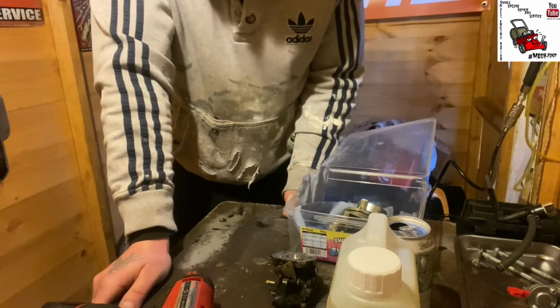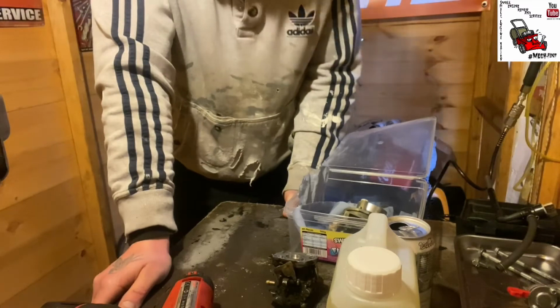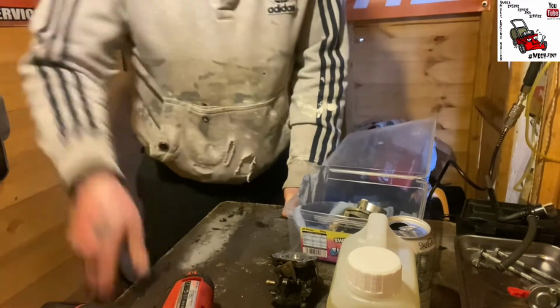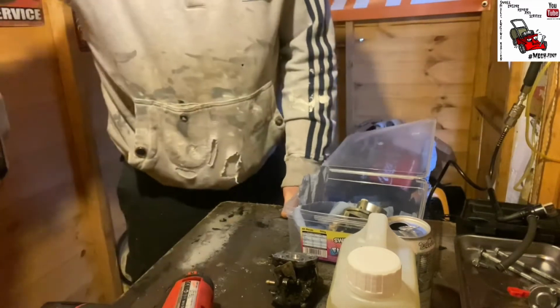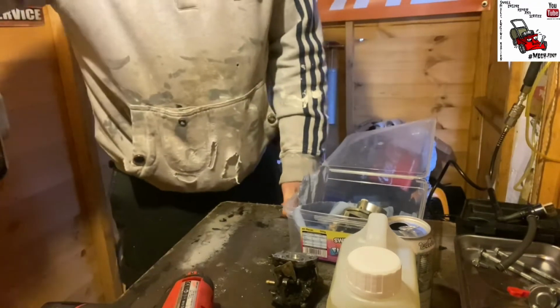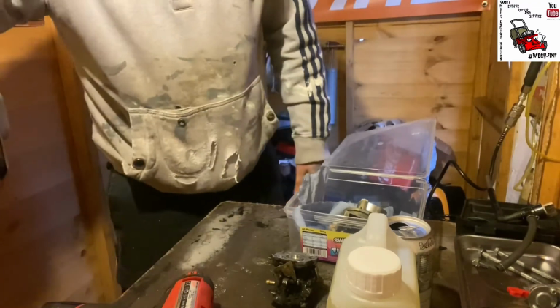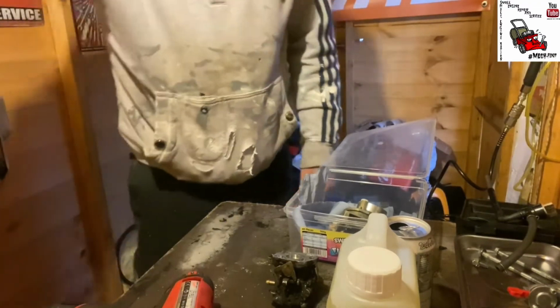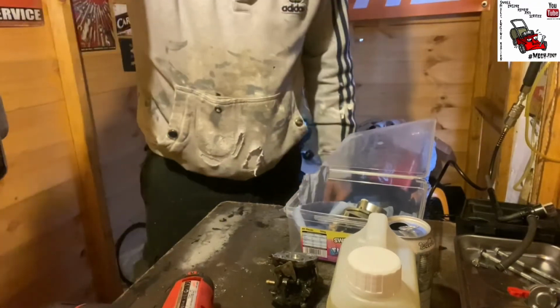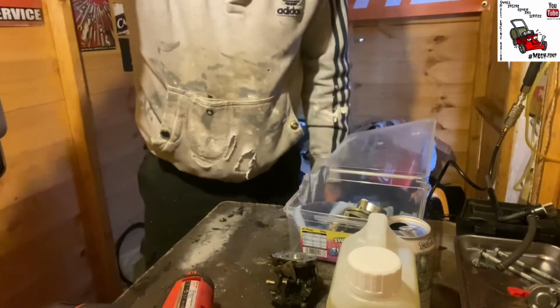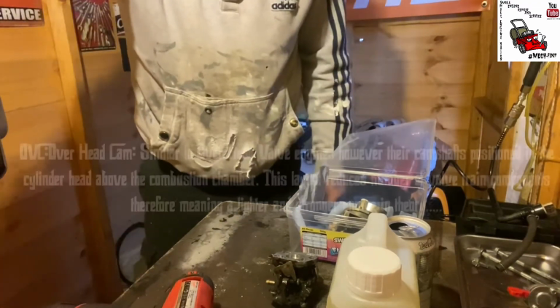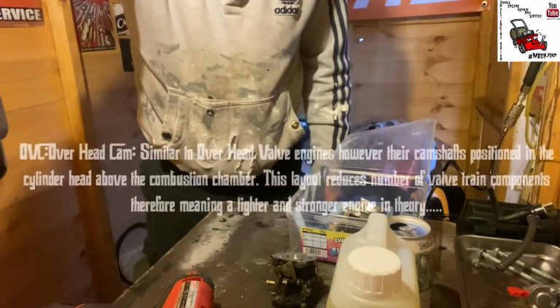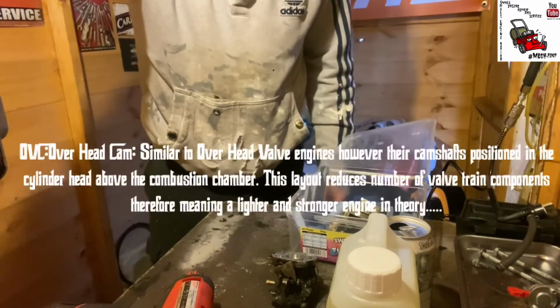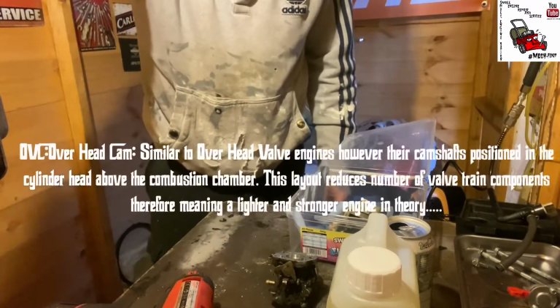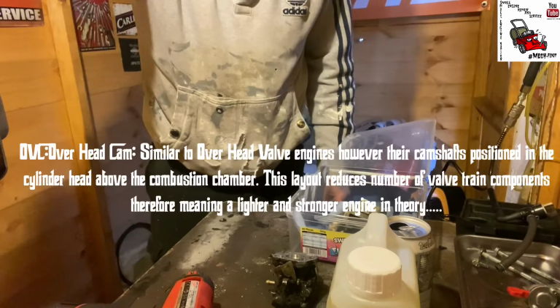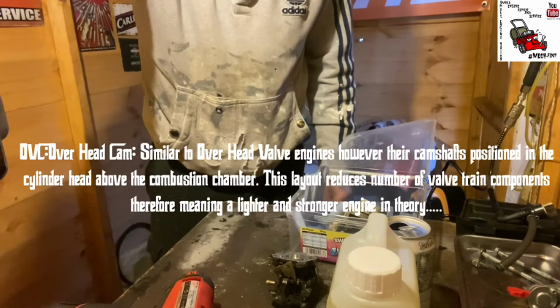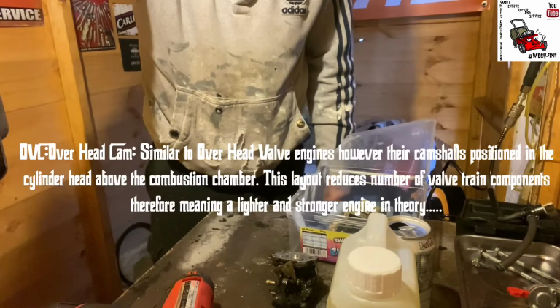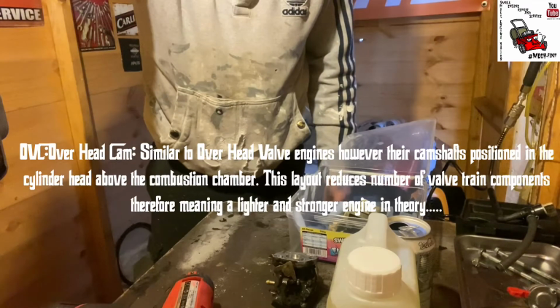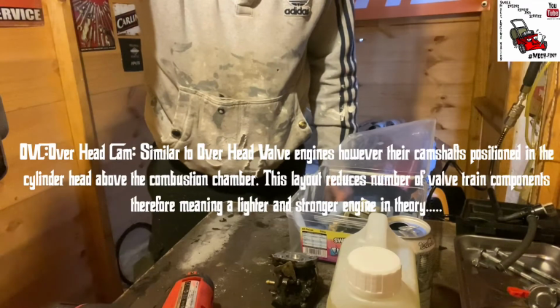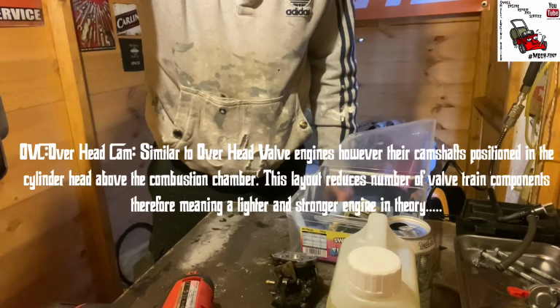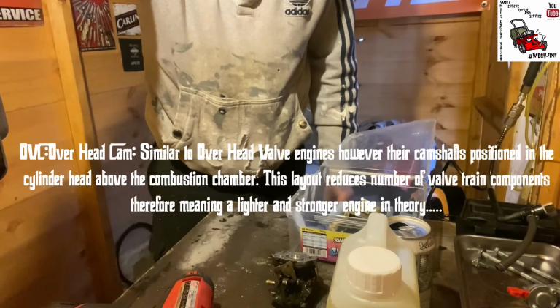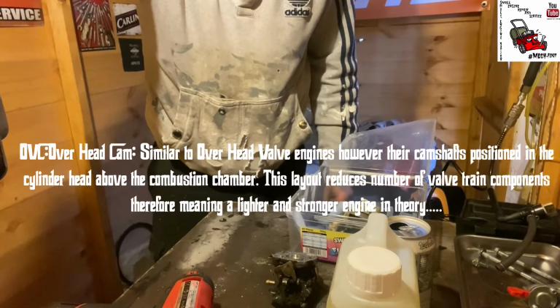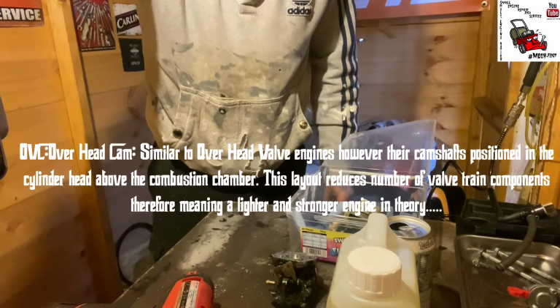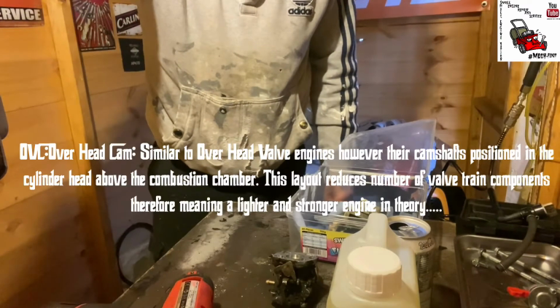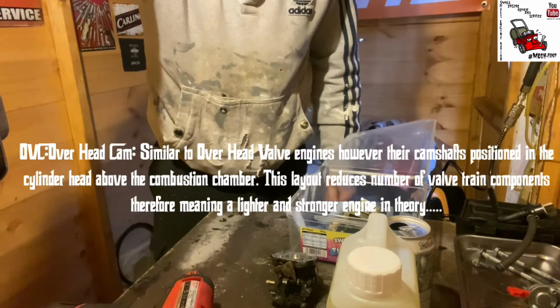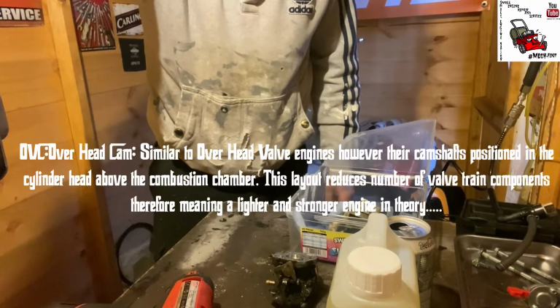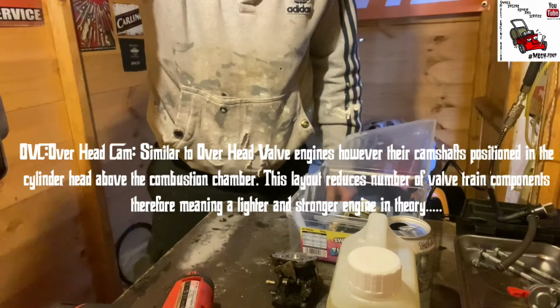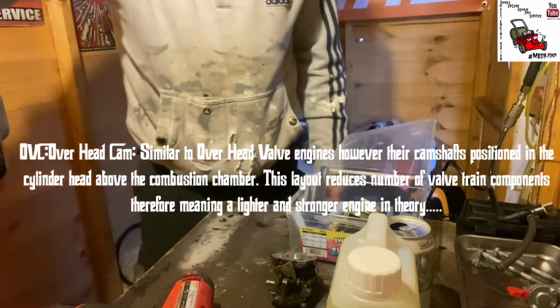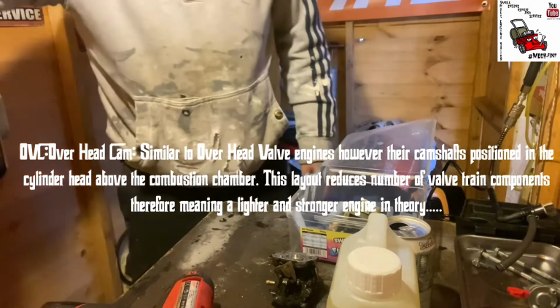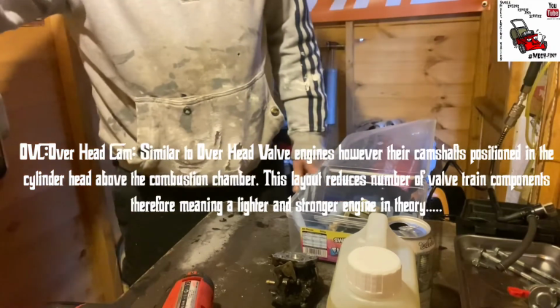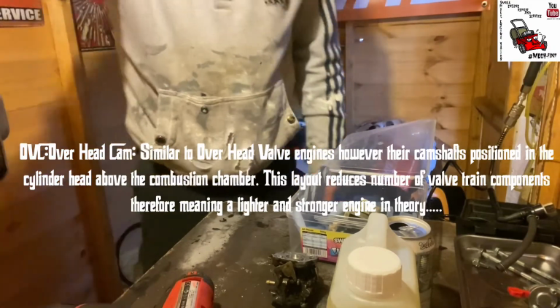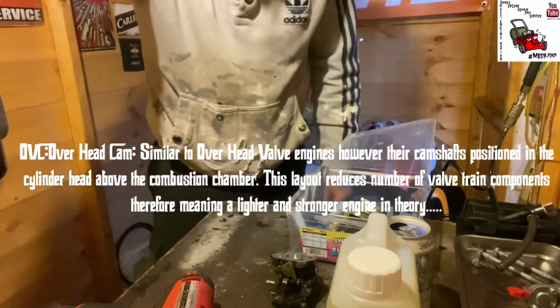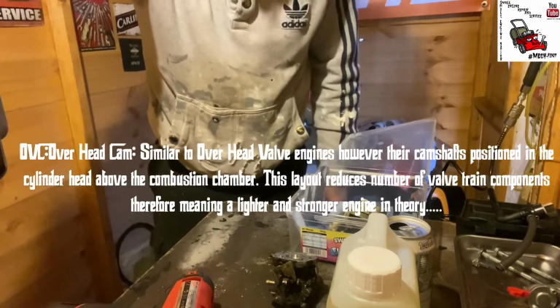I've got a Honda overhead cam engine that I picked up as part of a job lot of engines — there are about 7-8 engines and about 3-4 machines, and I'm working my way slowly through them.